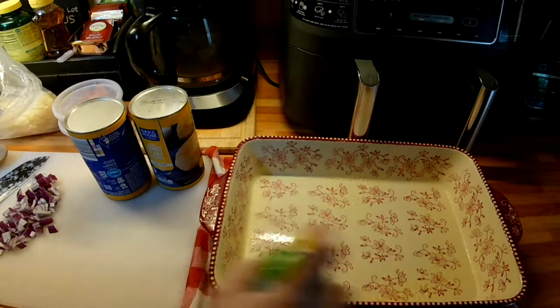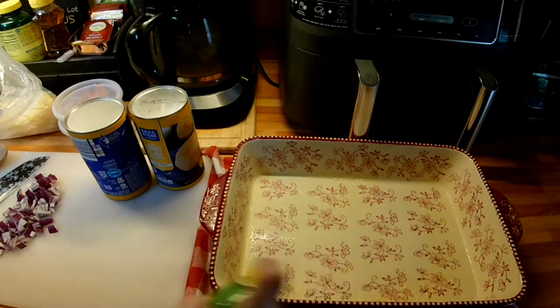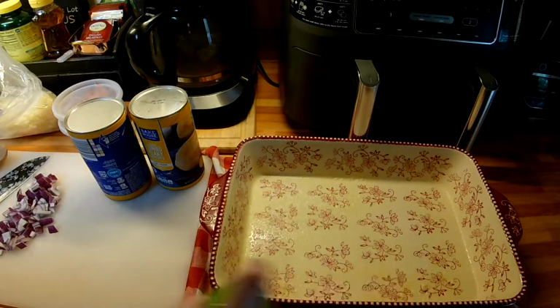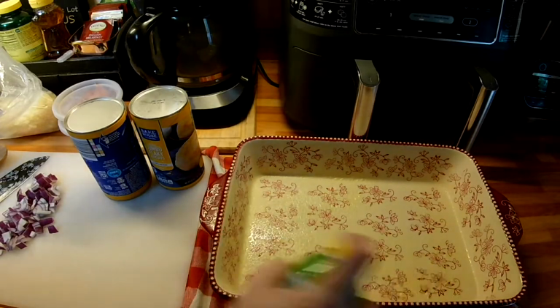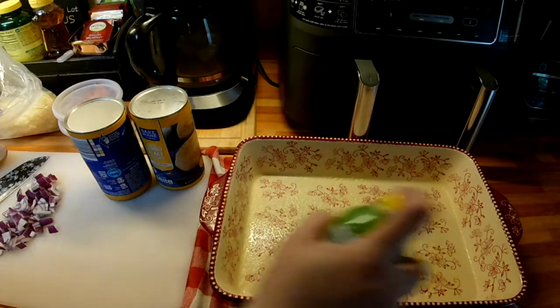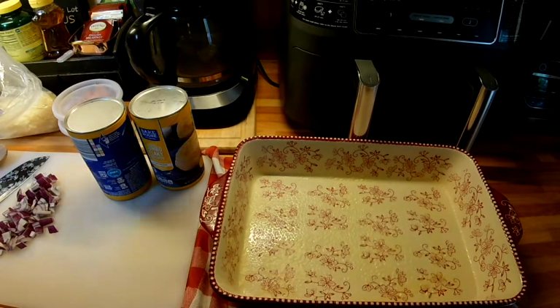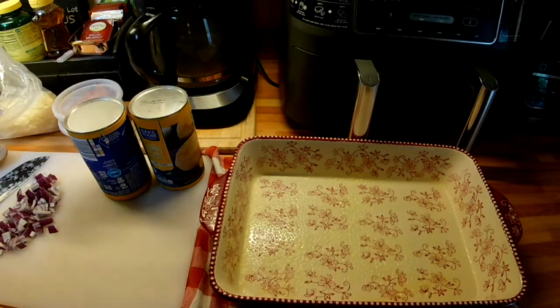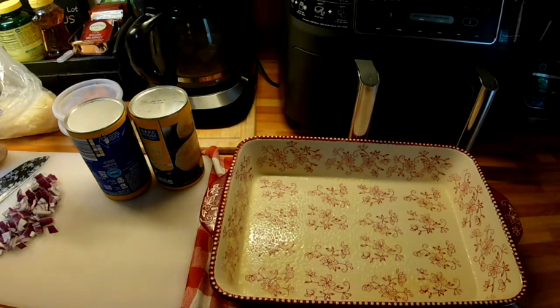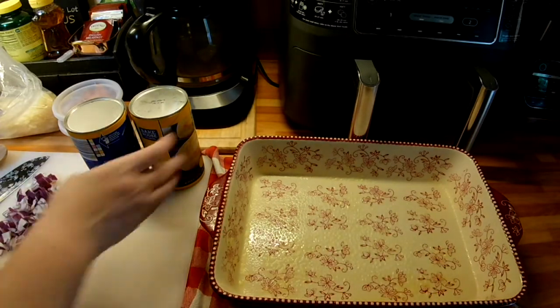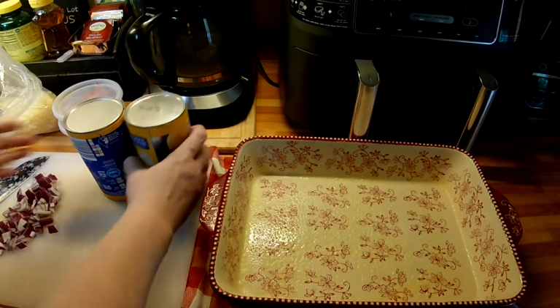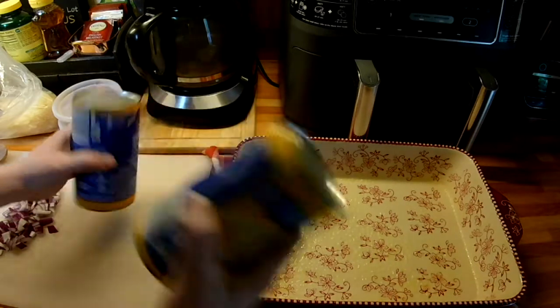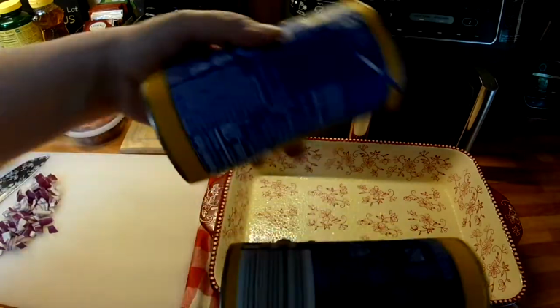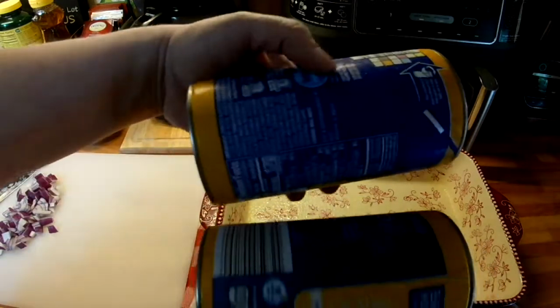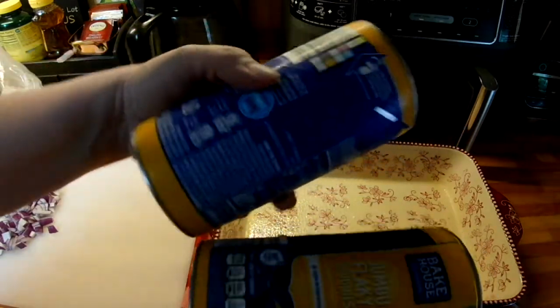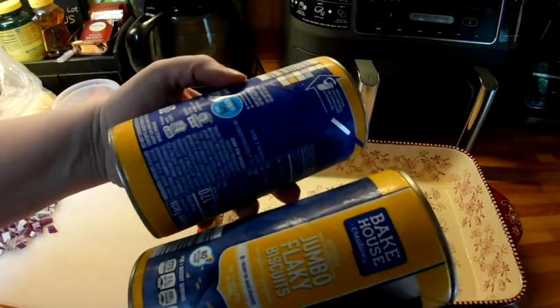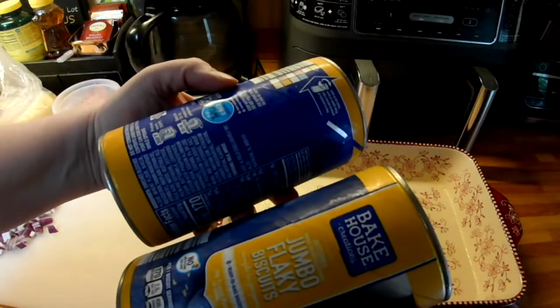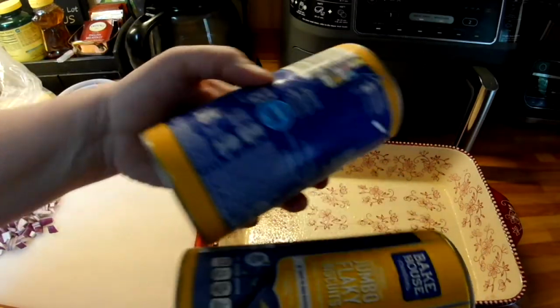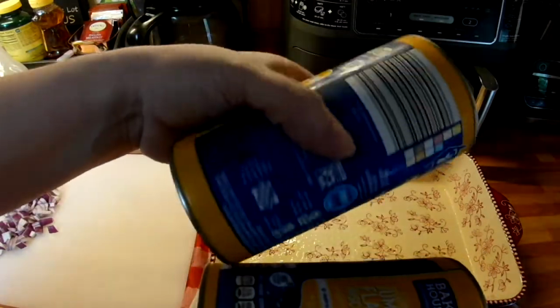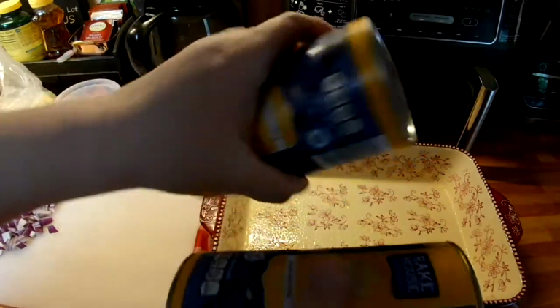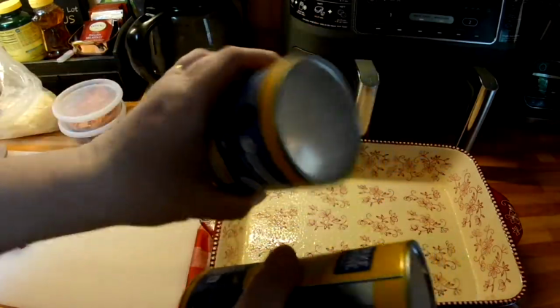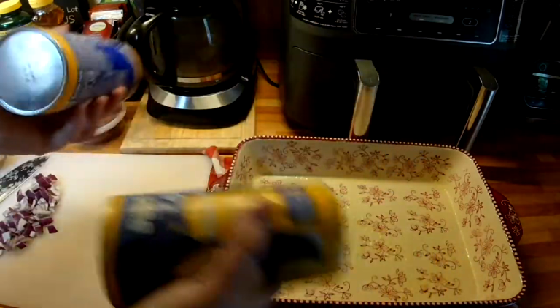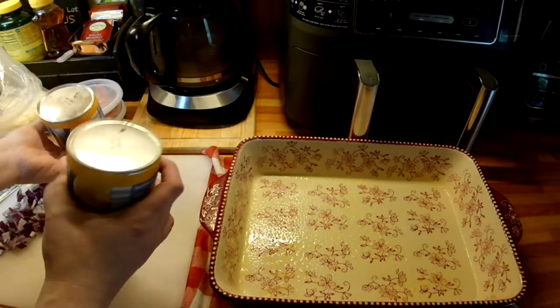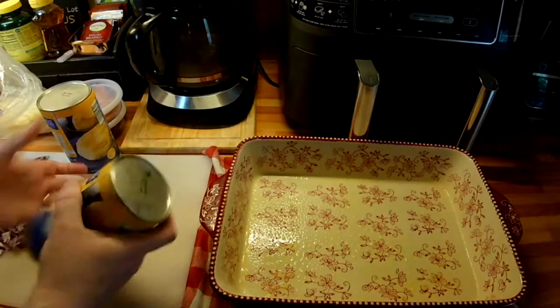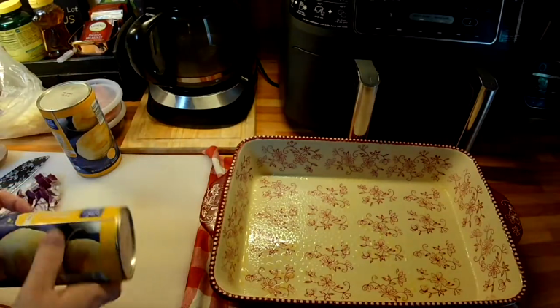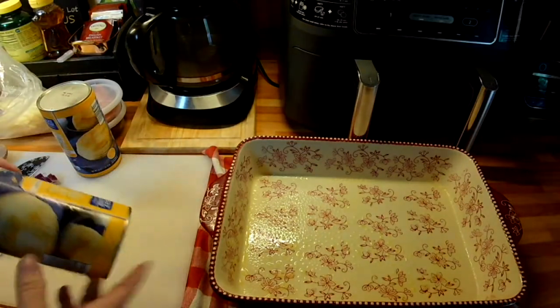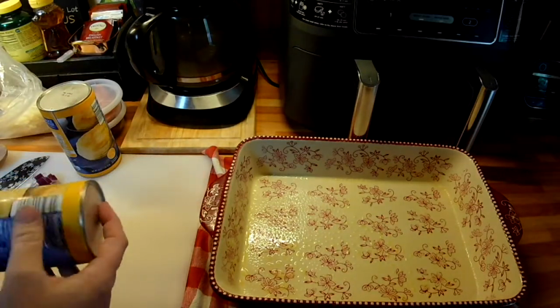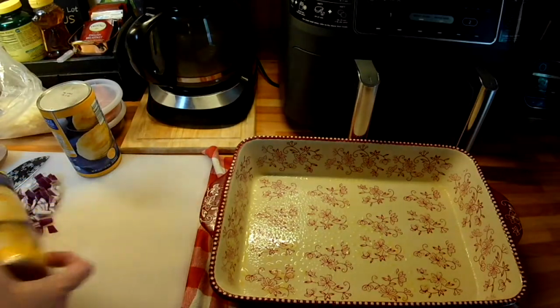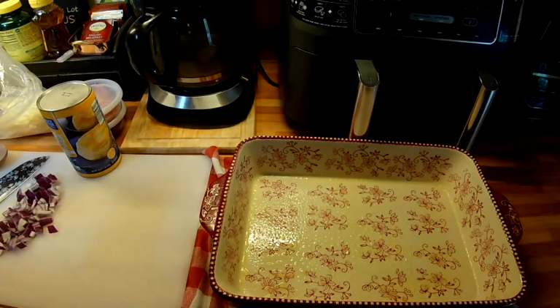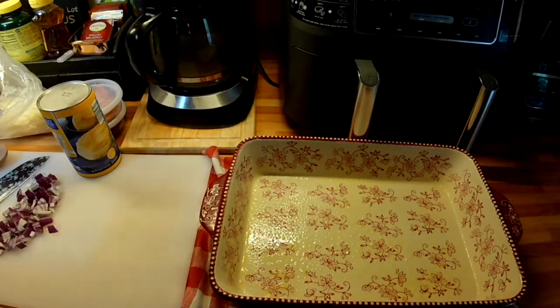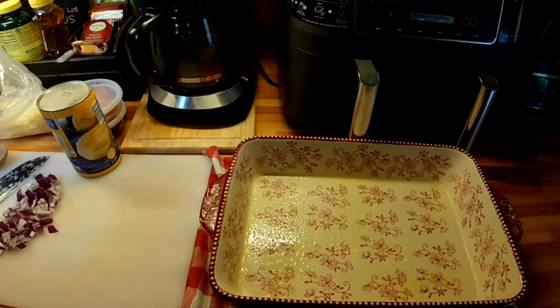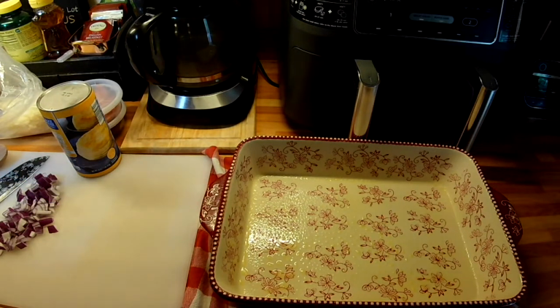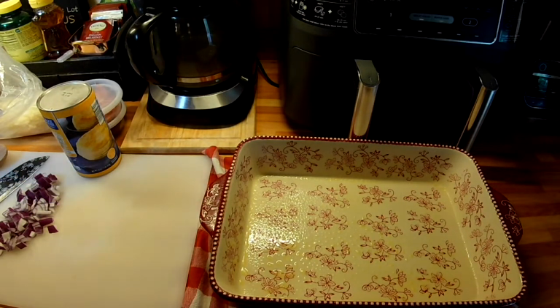You just grease a 9 by 13 pan and I'm going to be using two cans of these jumbo flaky biscuits. I buy mine at Aldi's — you can buy the Pillsbury kind. And you're just going to cut them into smaller pieces, probably like six pieces.